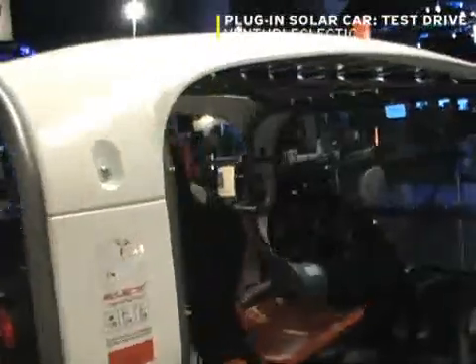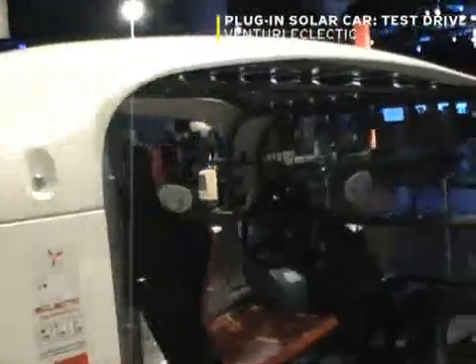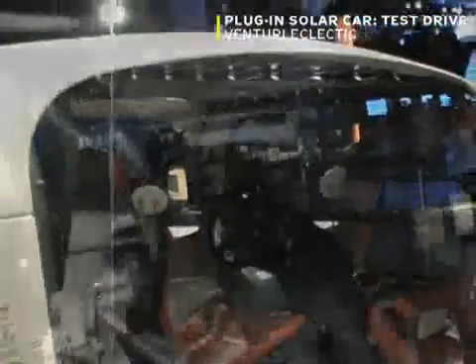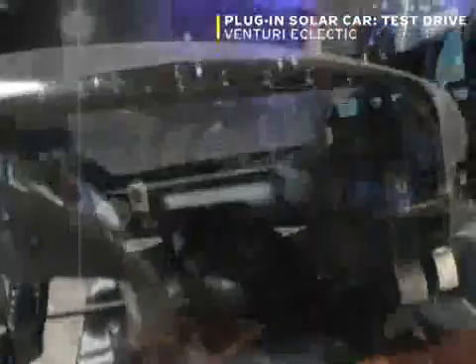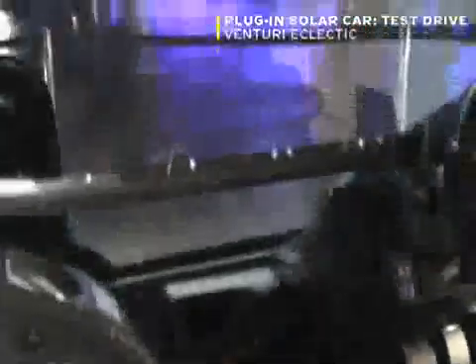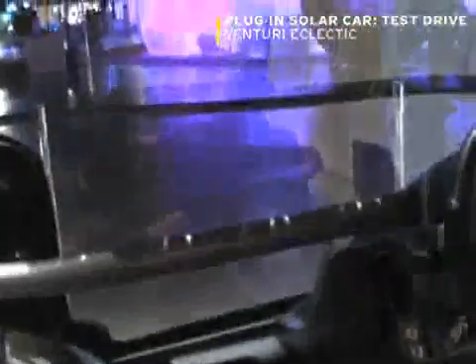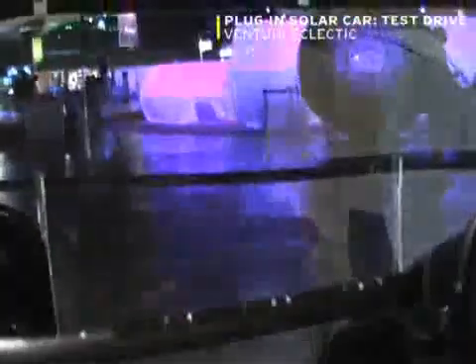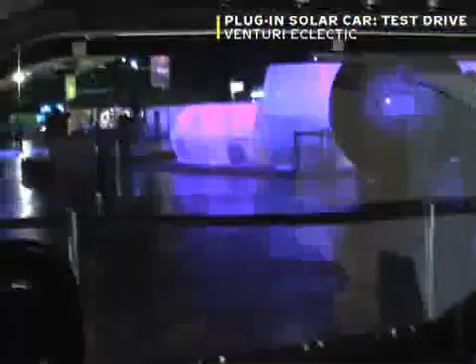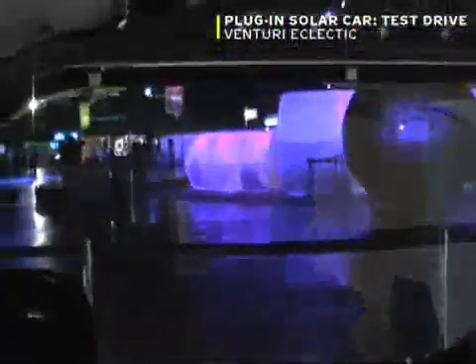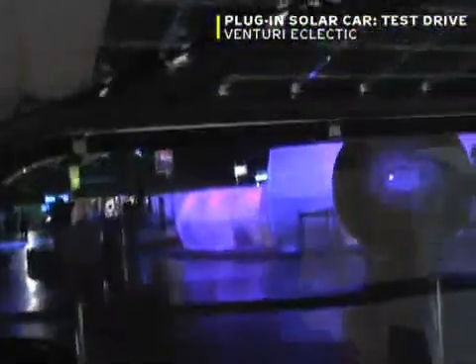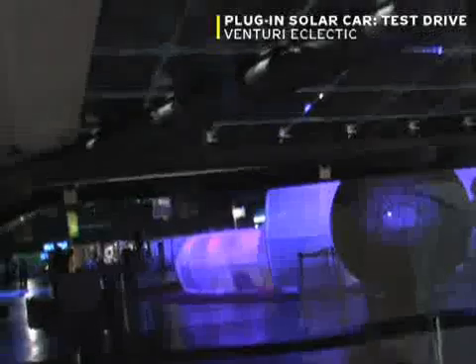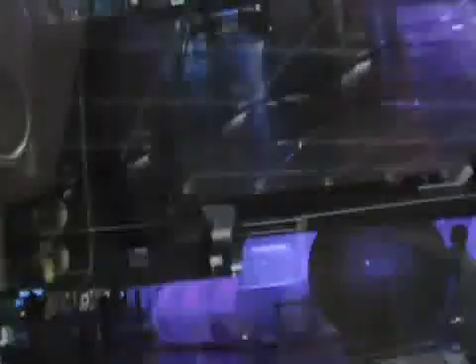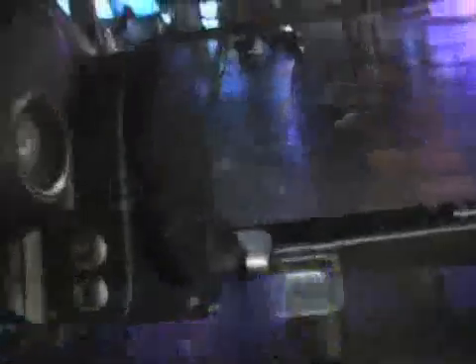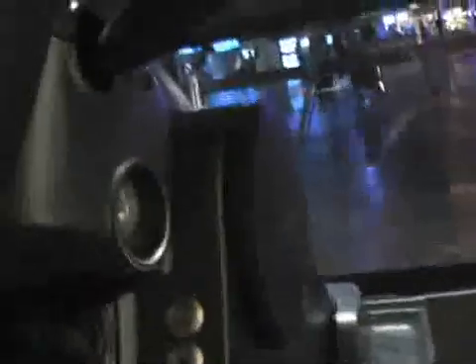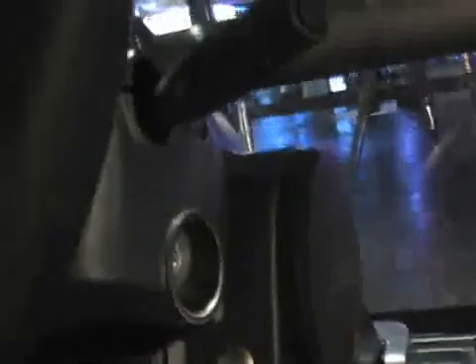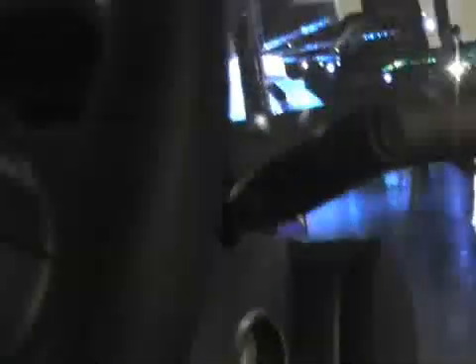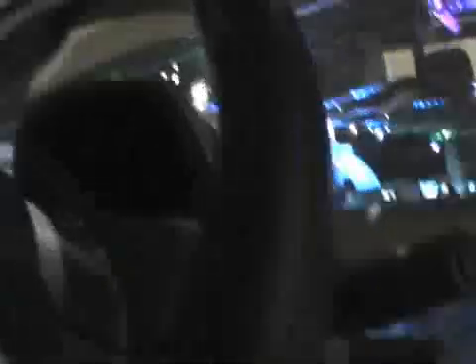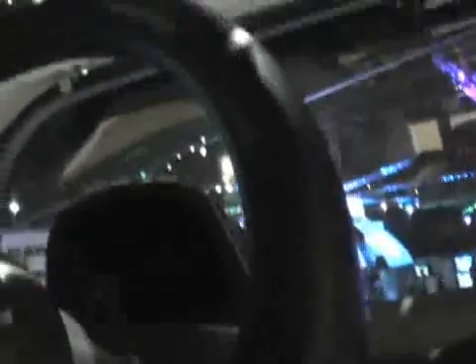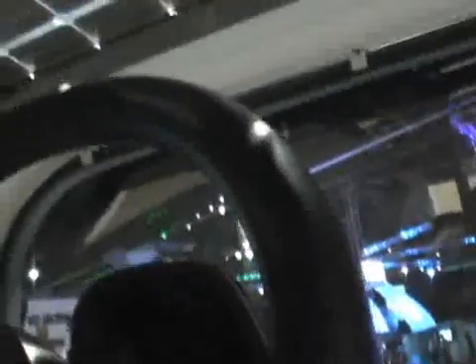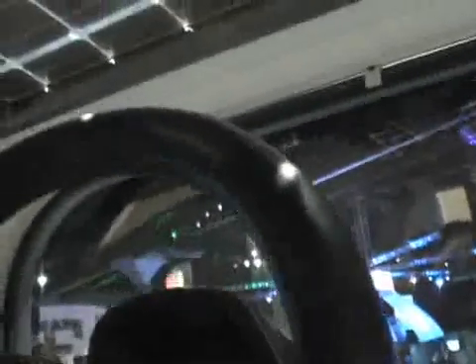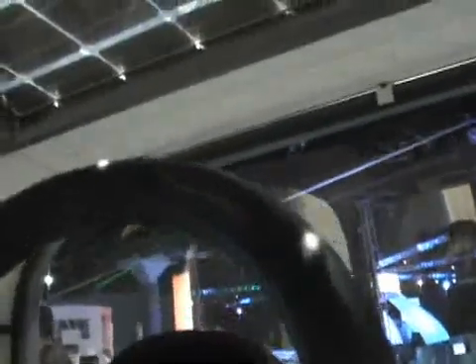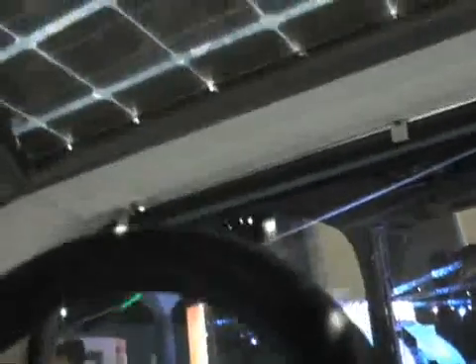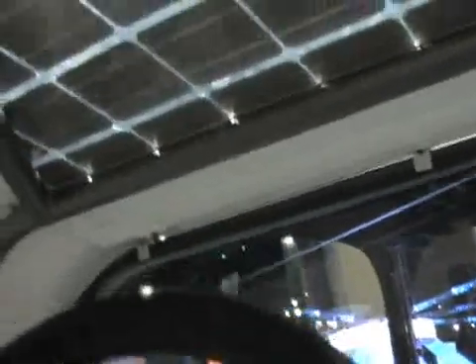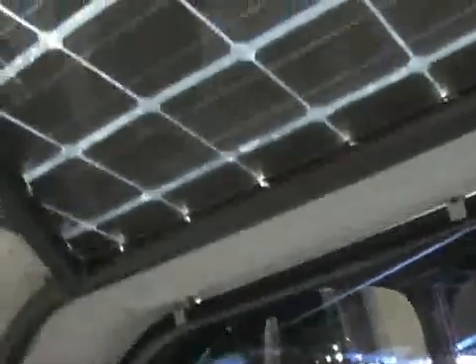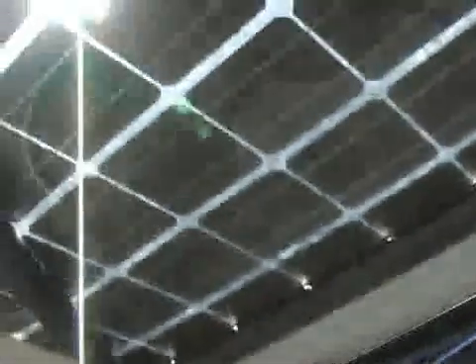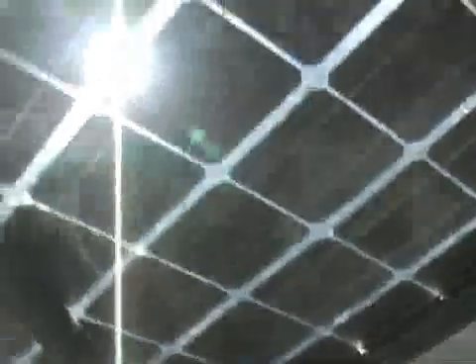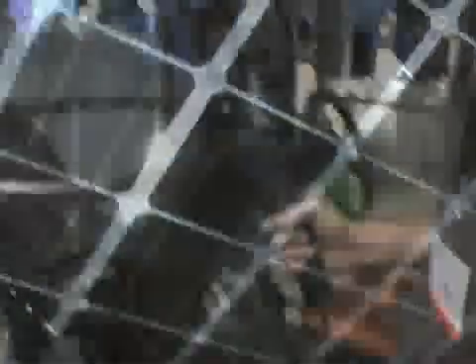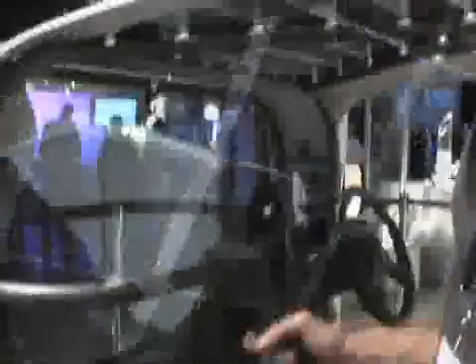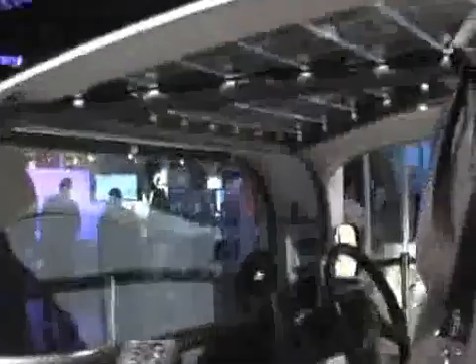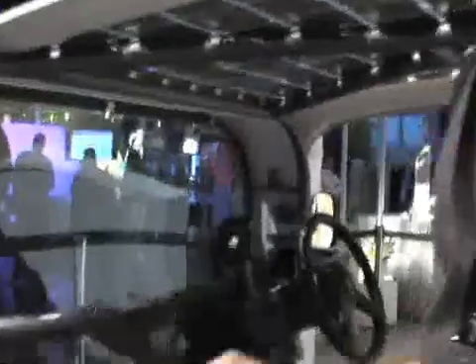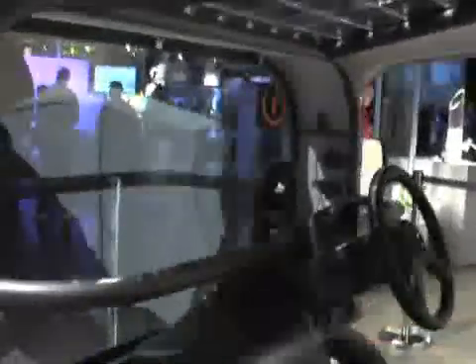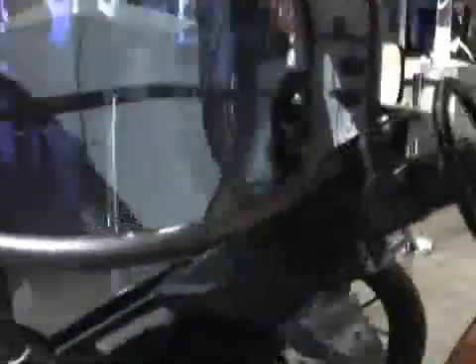It is actually the first electrosolar car to be commercialized. There are three ways to charge the batteries: the sun, the wind, and you can also plug it to a regular car.